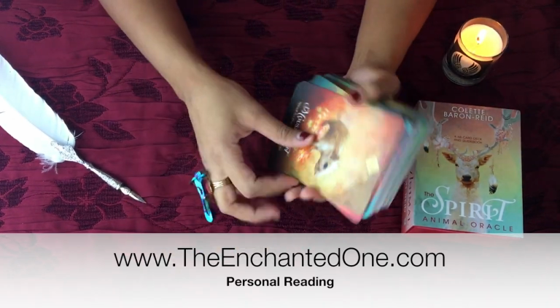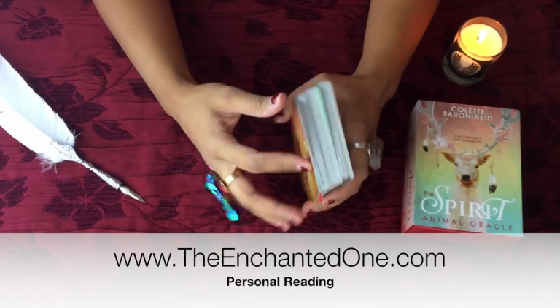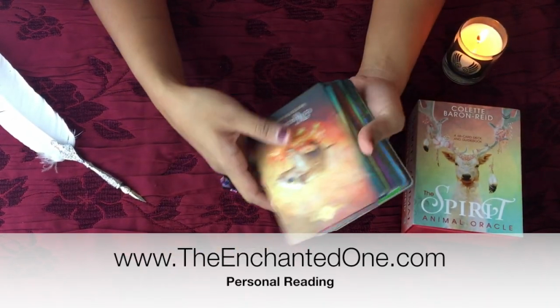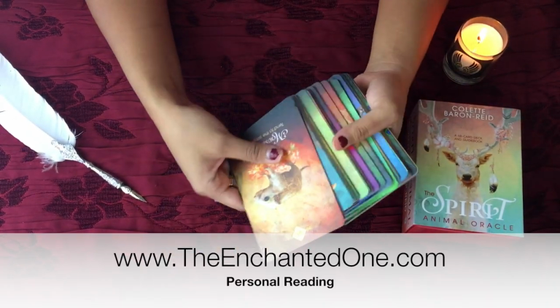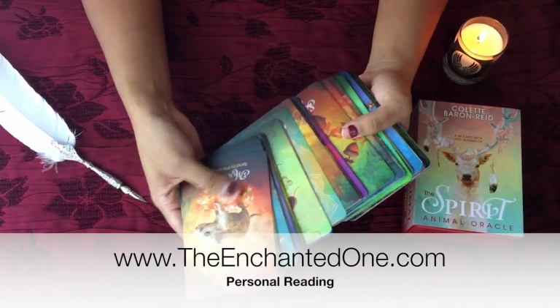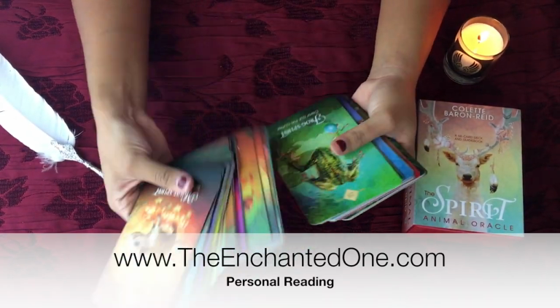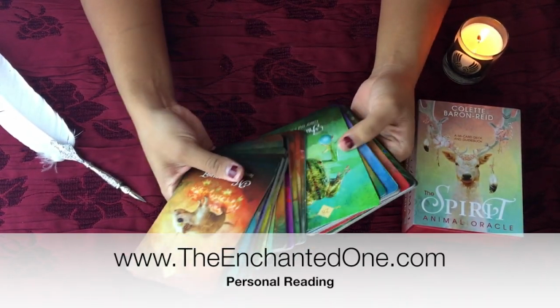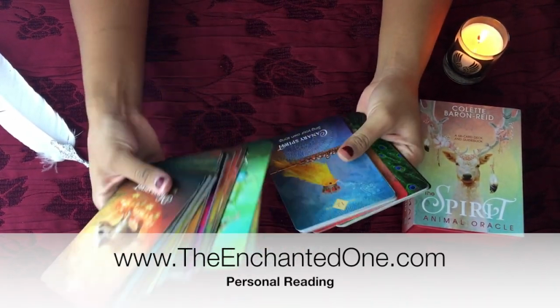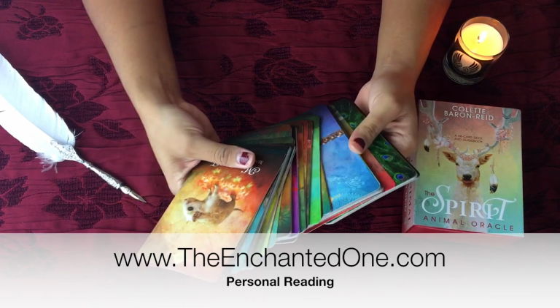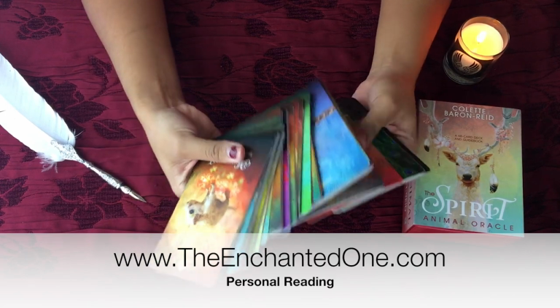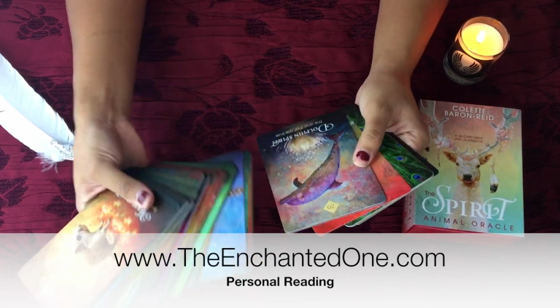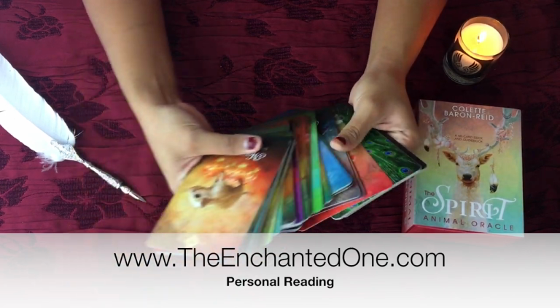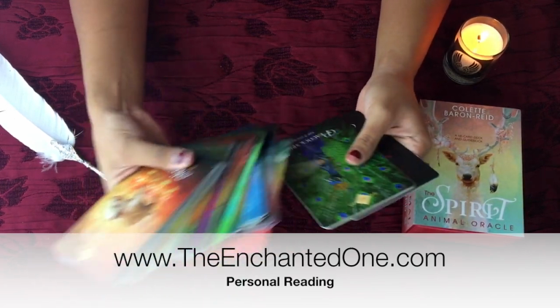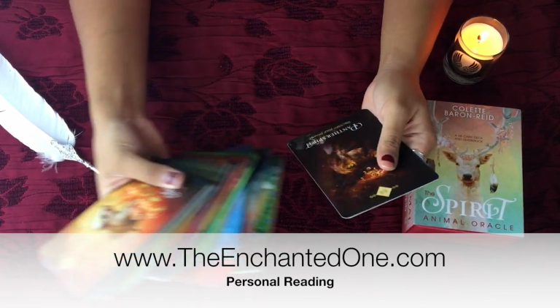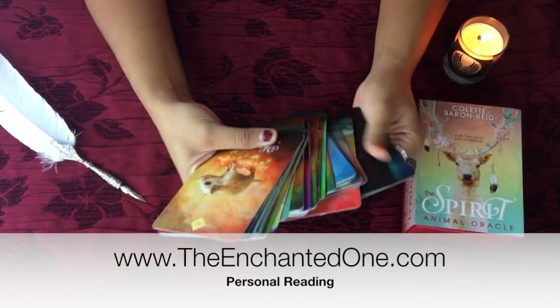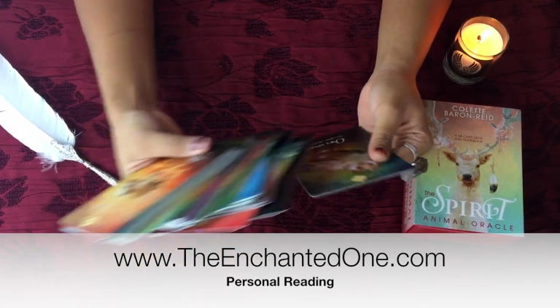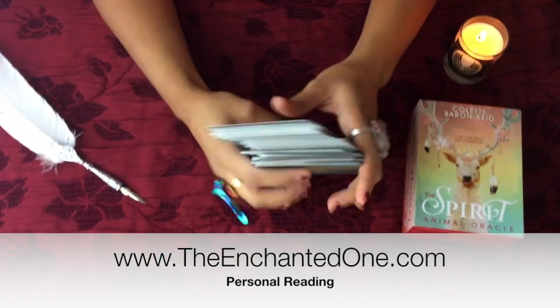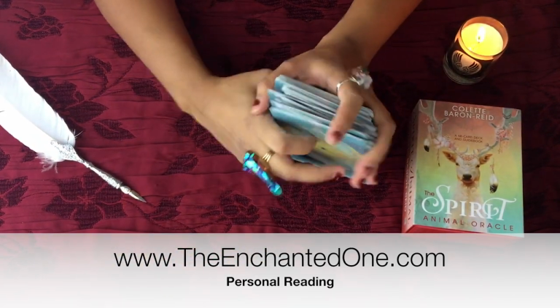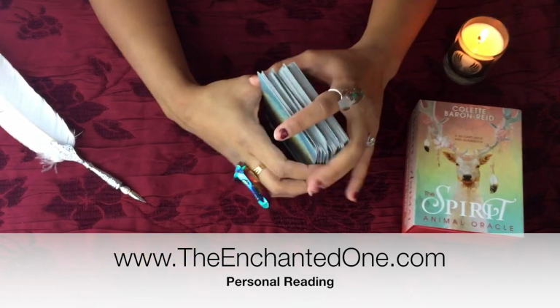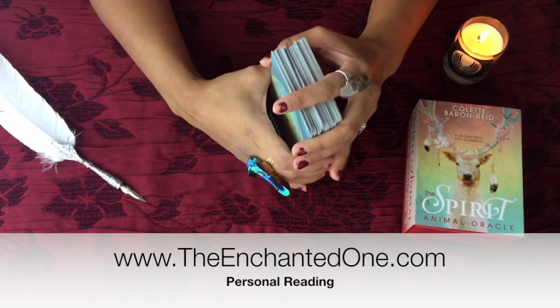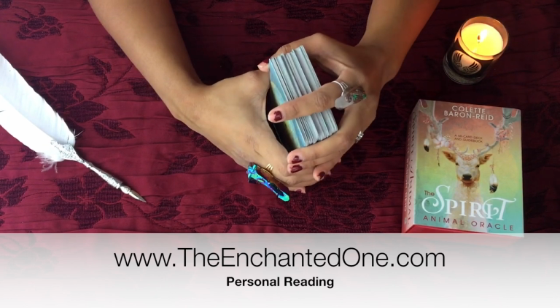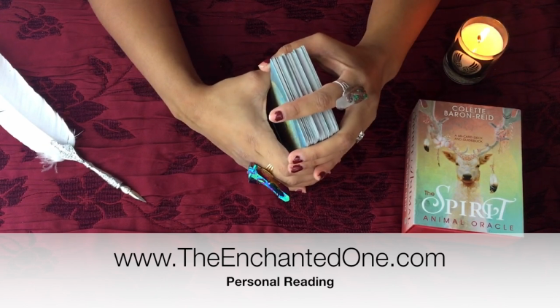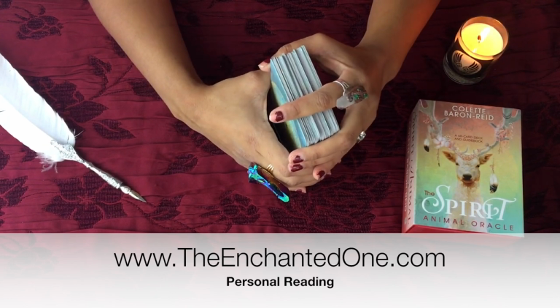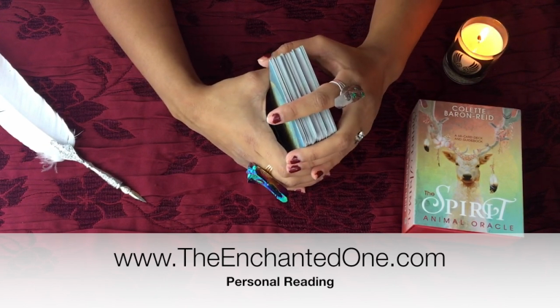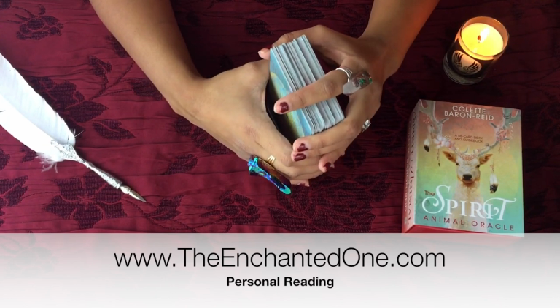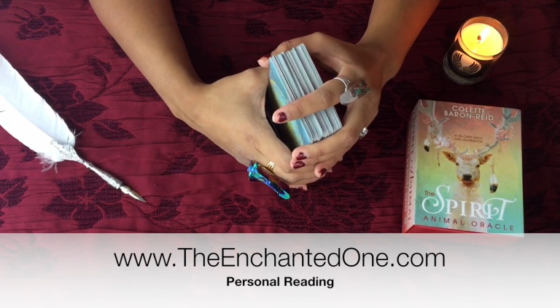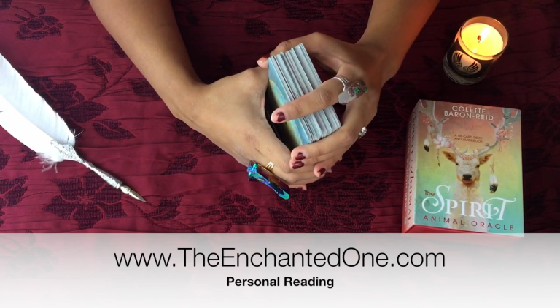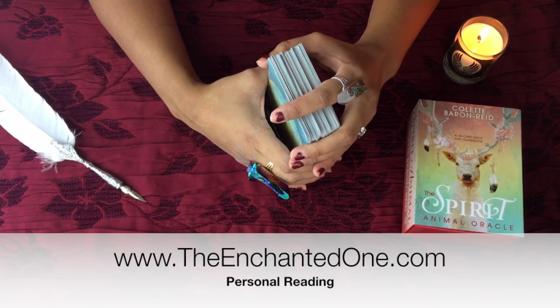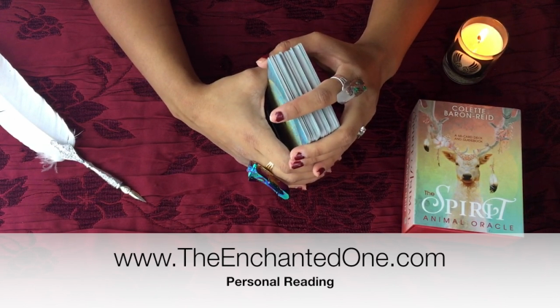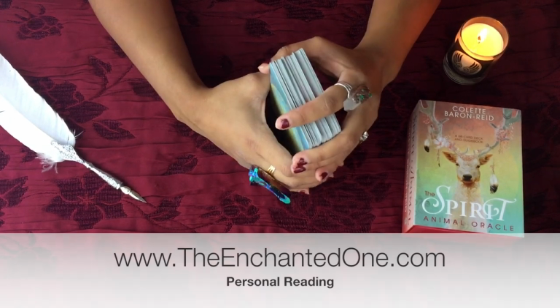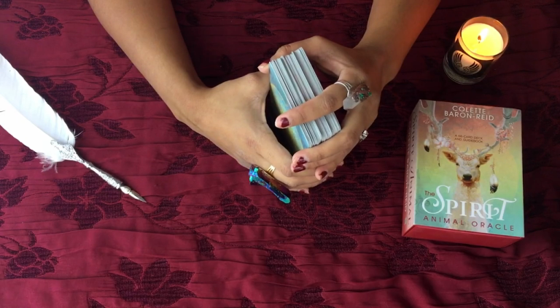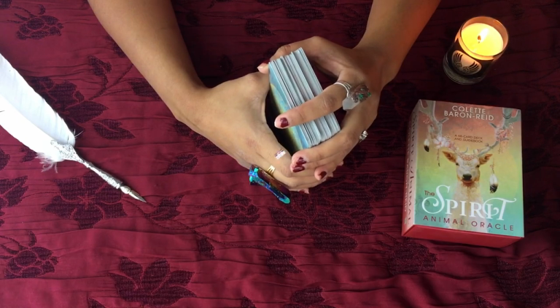Overall, I do really like this deck. I think the images are really pretty and really bright. I would definitely recommend it. If you'd like to book a personal reading with me, you can do so at www.theenchantedone.com. Have an enchanted day.